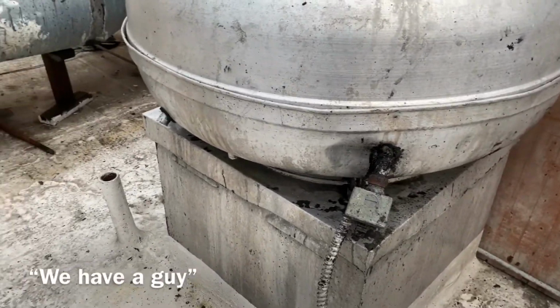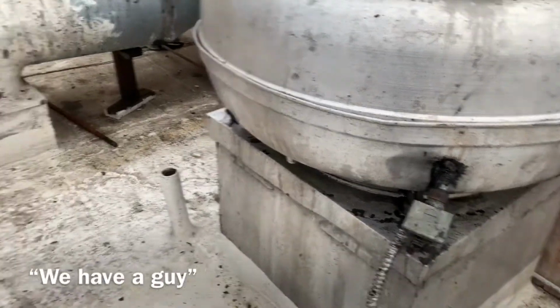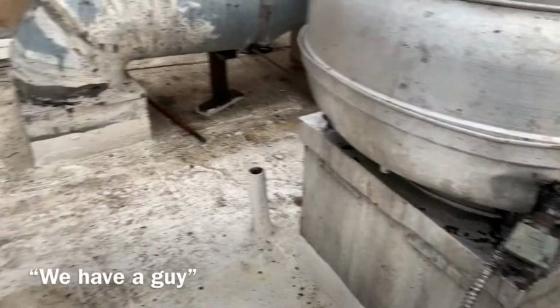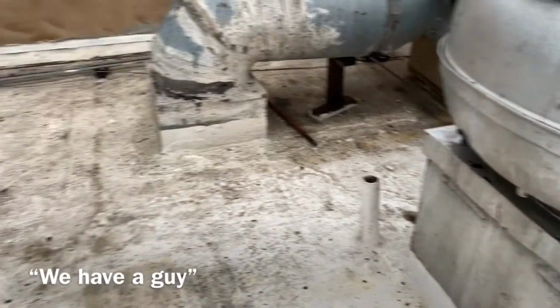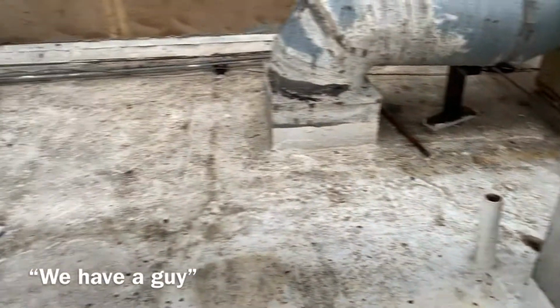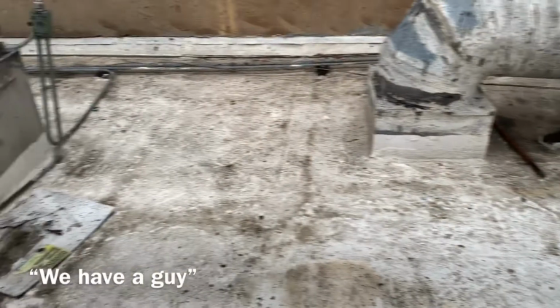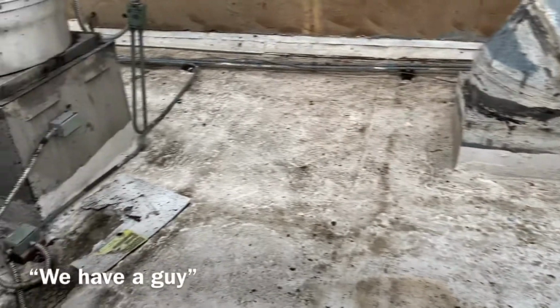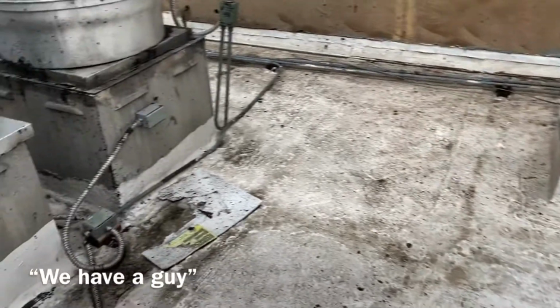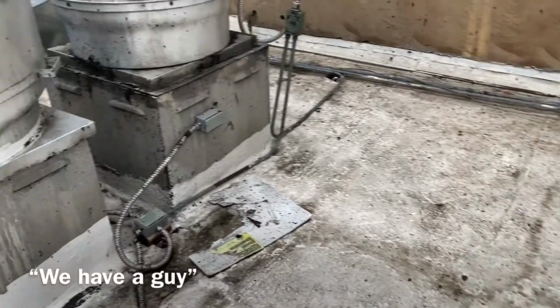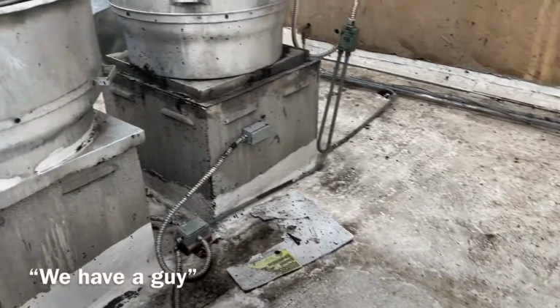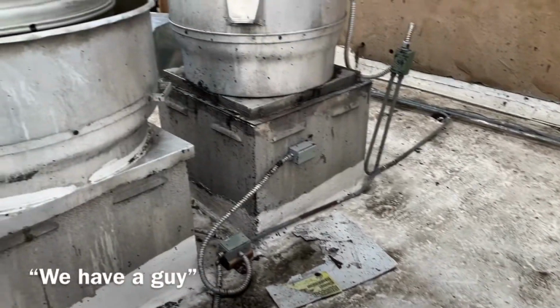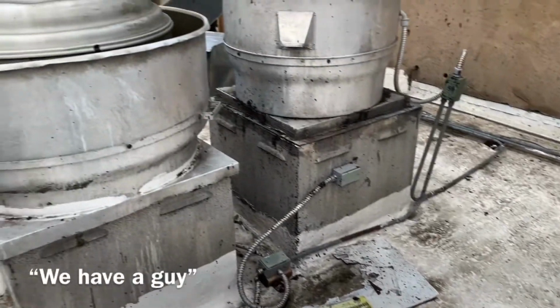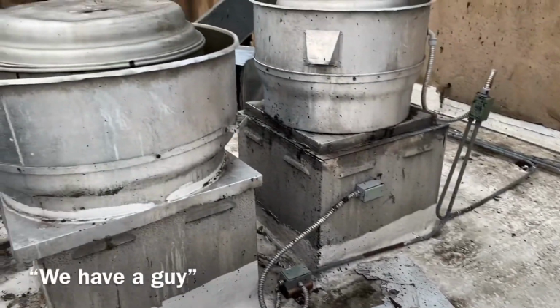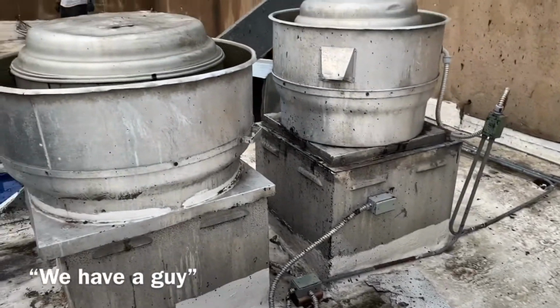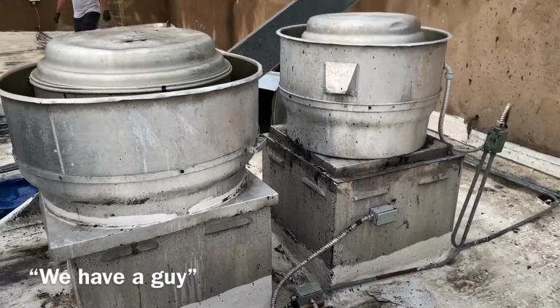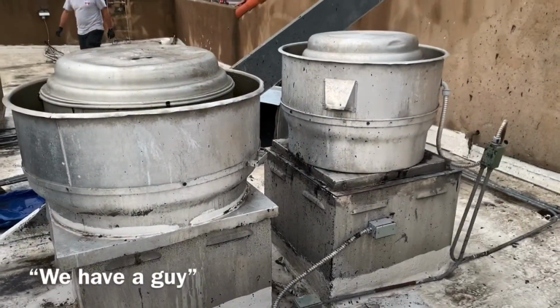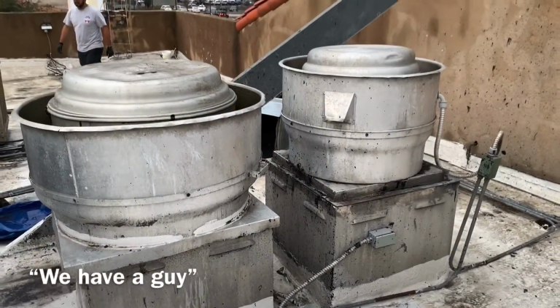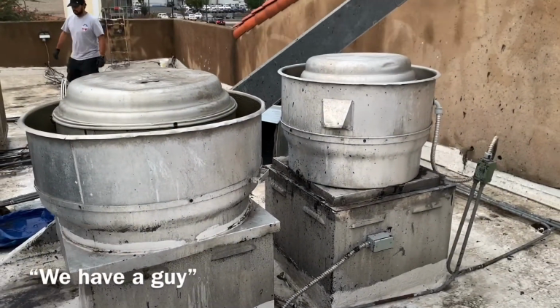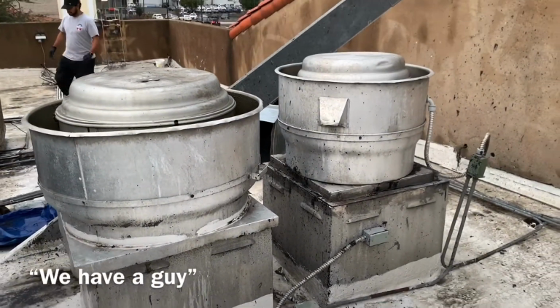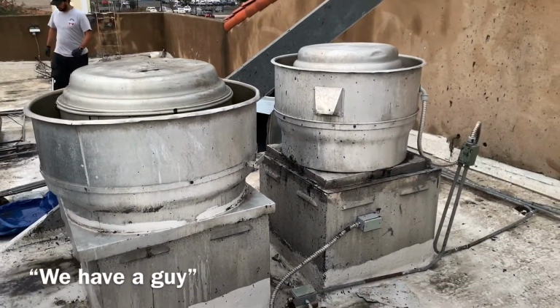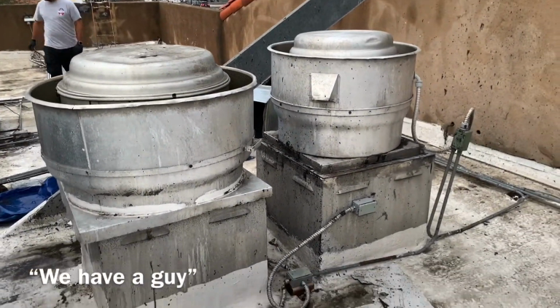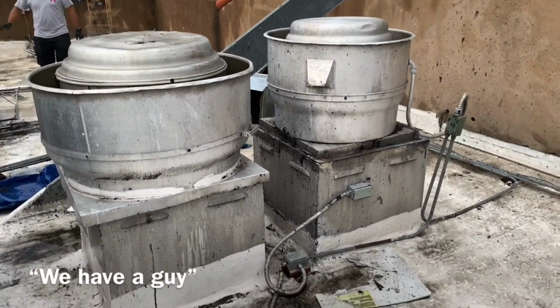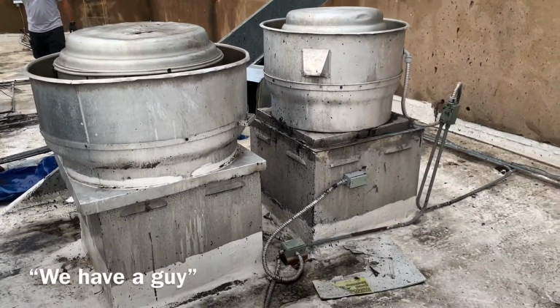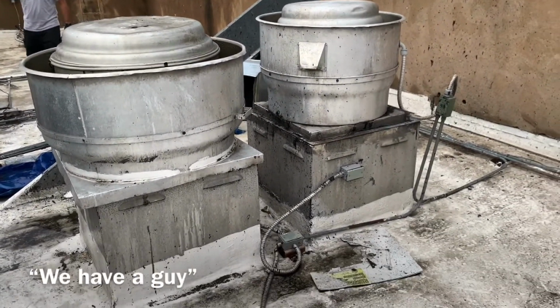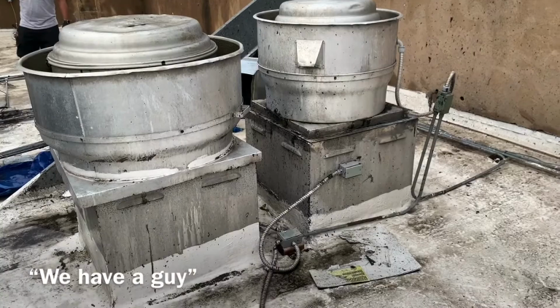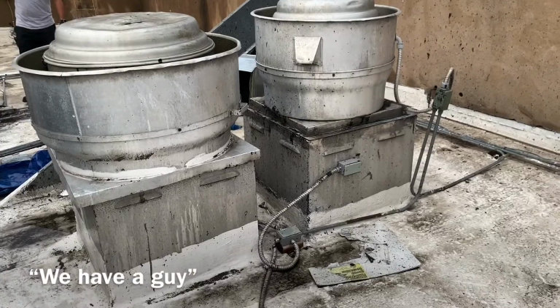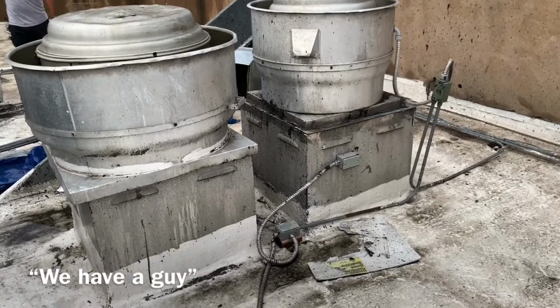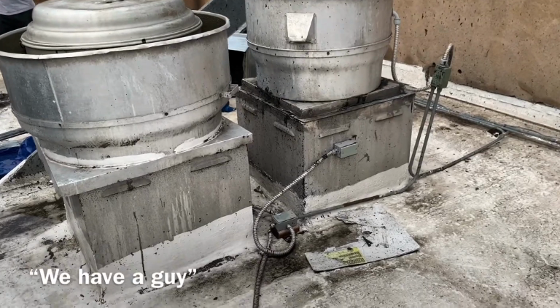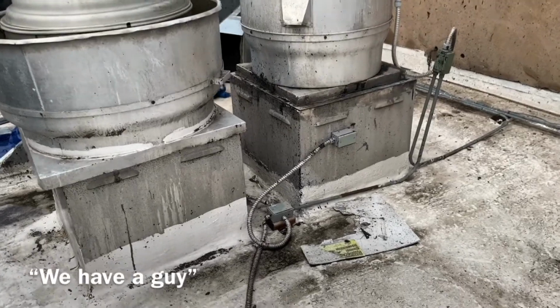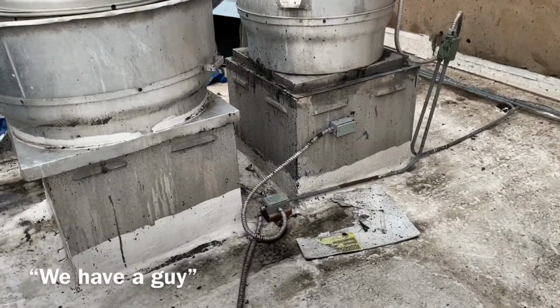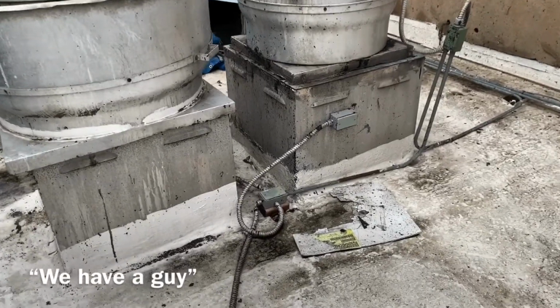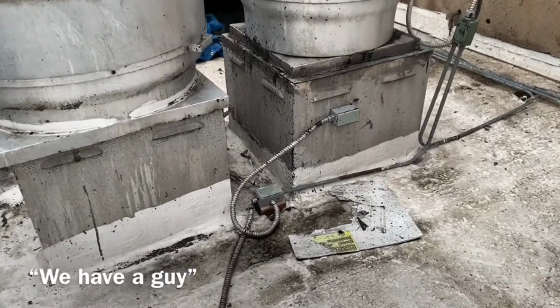I strongly advise doing a walkthrough after a job is complete, especially after a preventative maintenance. A checklist of the work that's needed or a recommendation of a service call should be issued at the time of completion.